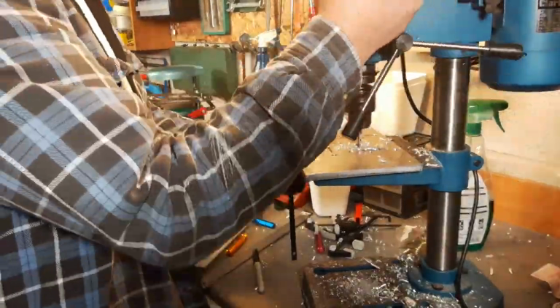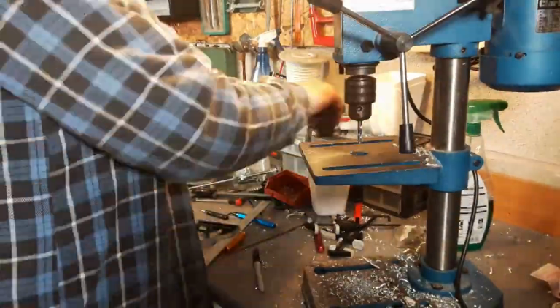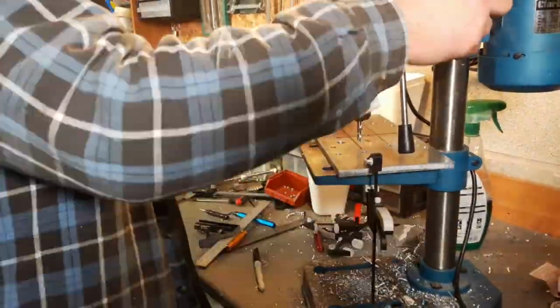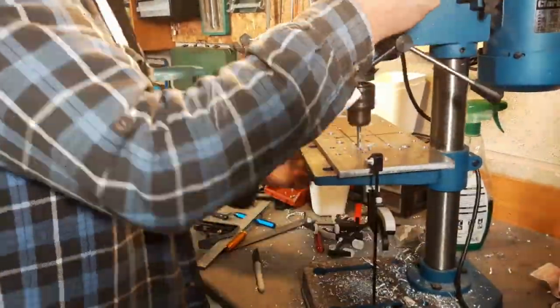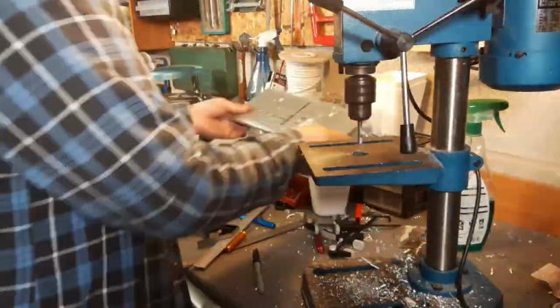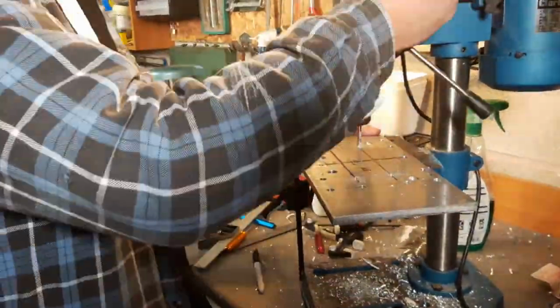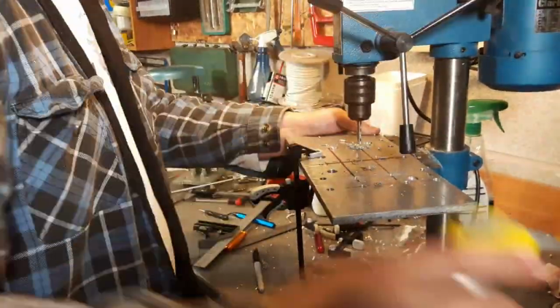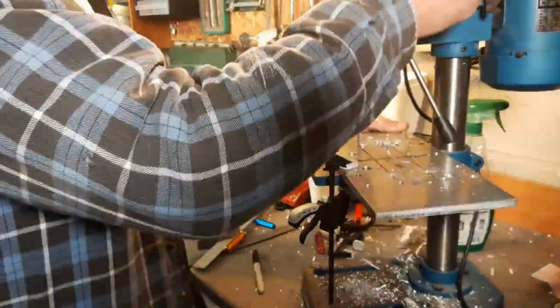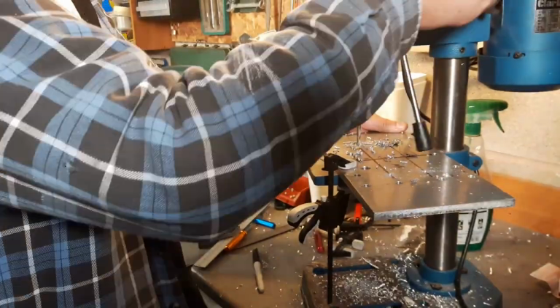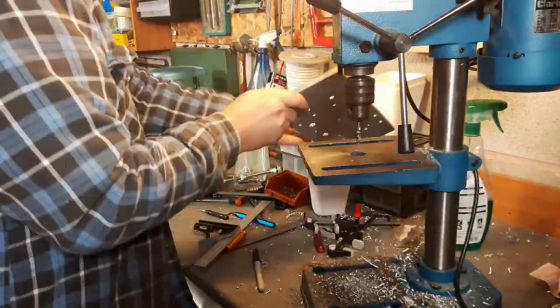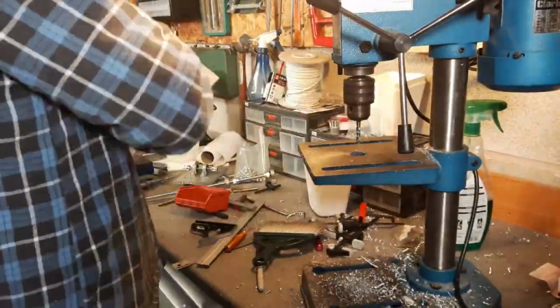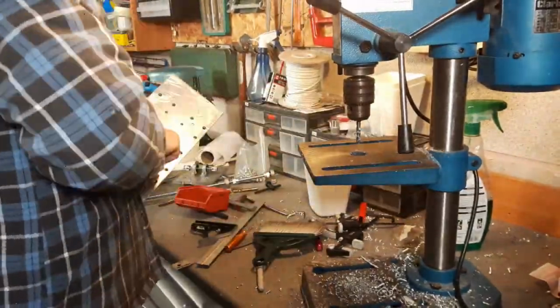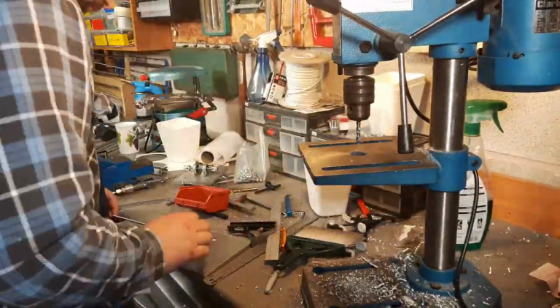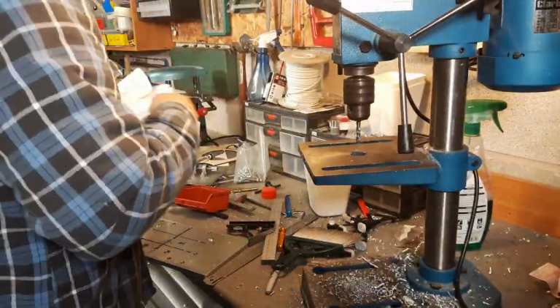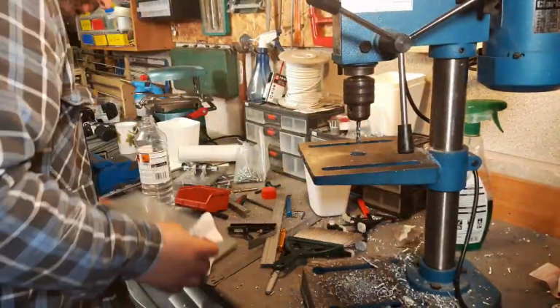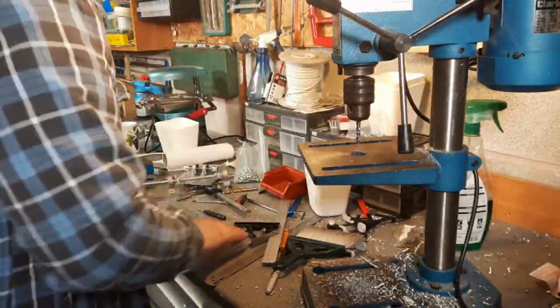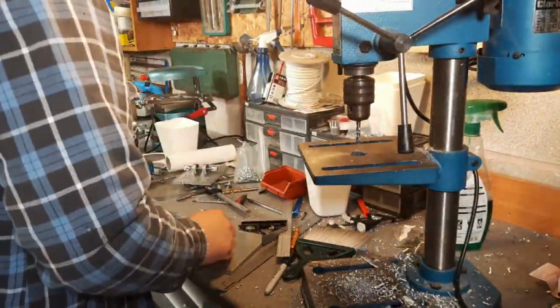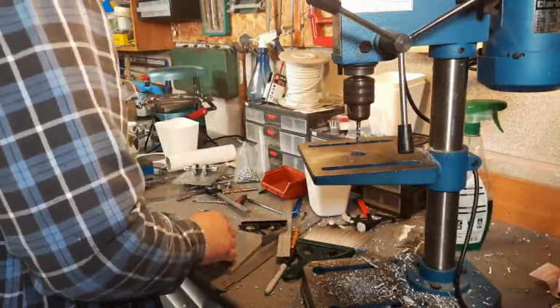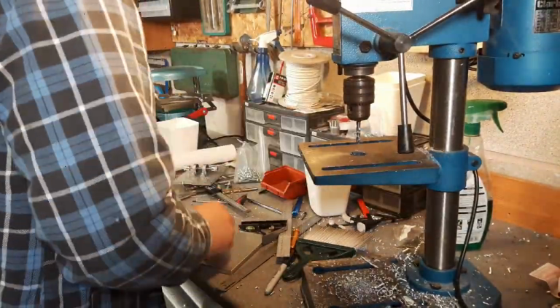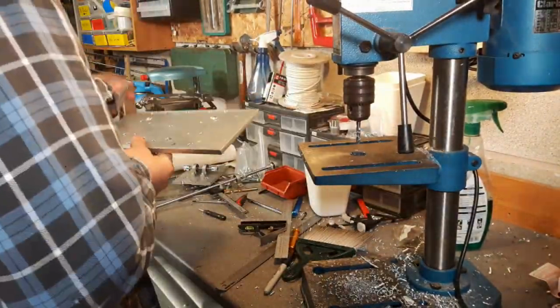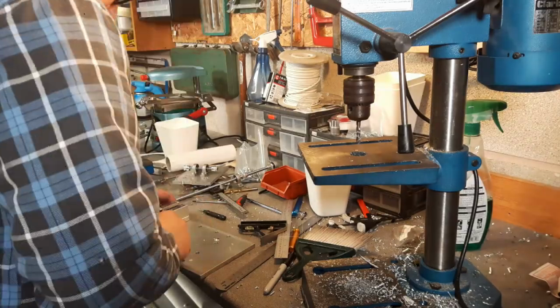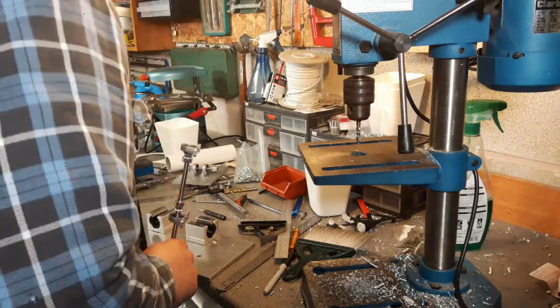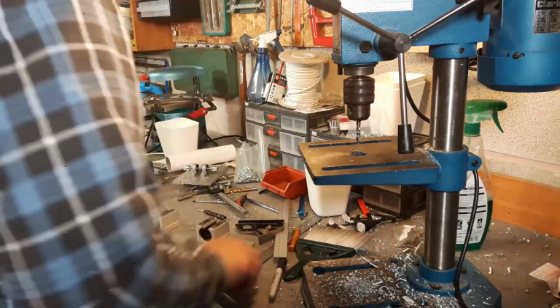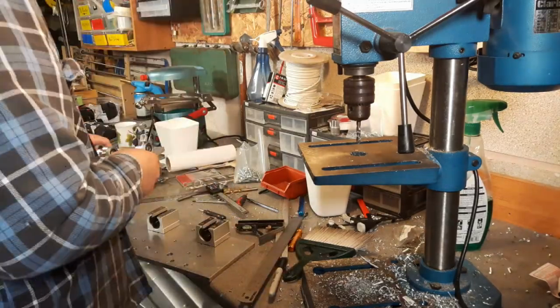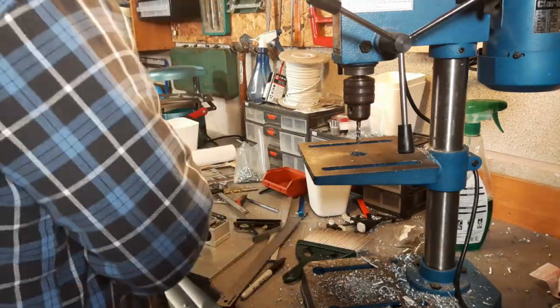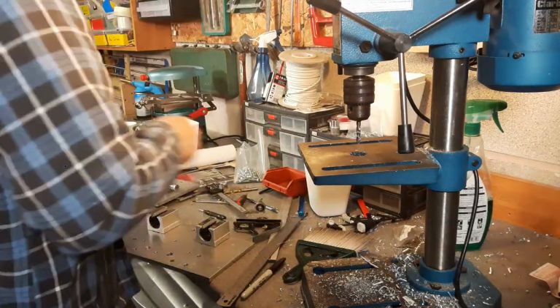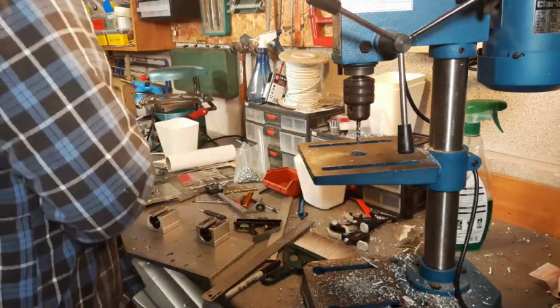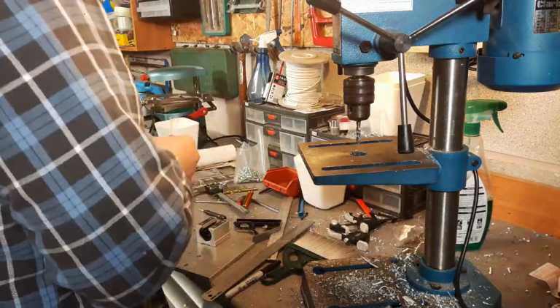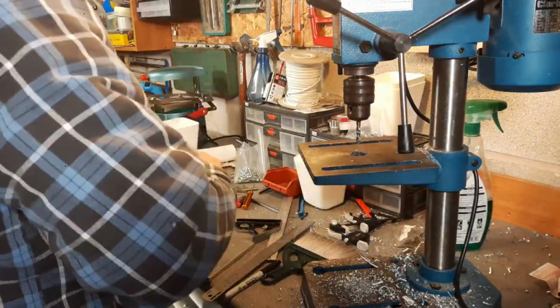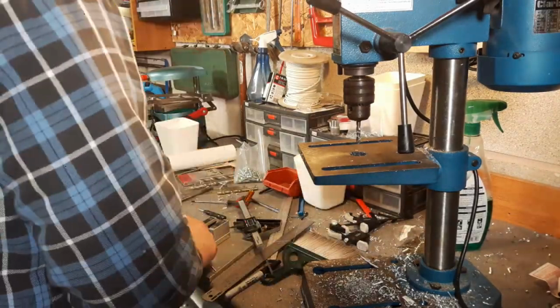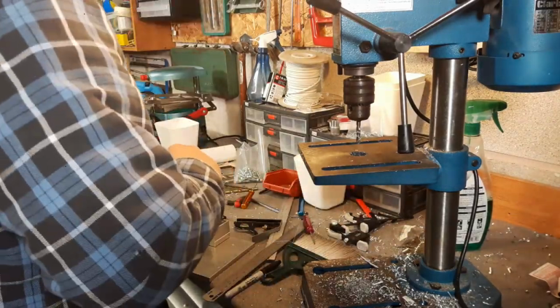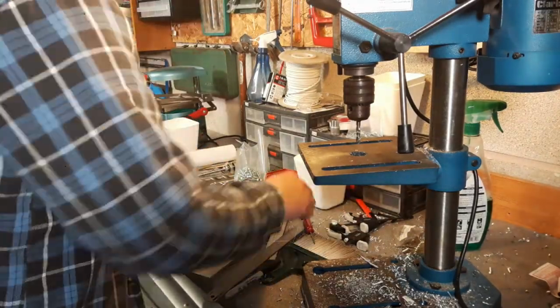I ended up having to move the pulleys around a few times just to get it all to fit, and I think in the next video you'll see that I actually got that wrong — but we'll go into that when we get there.